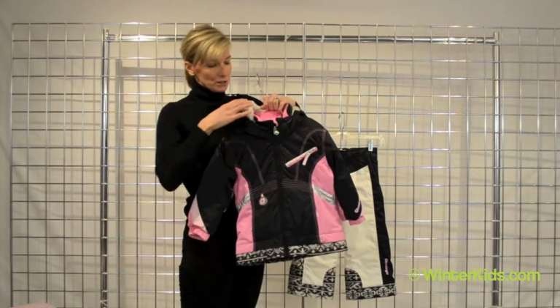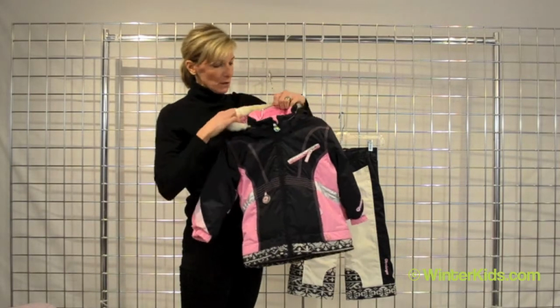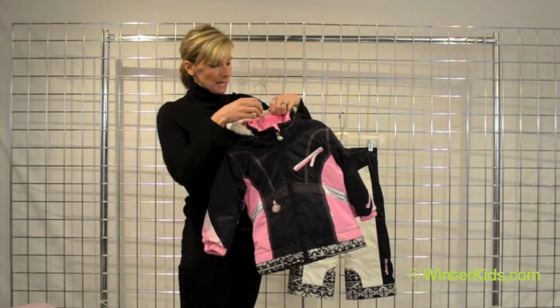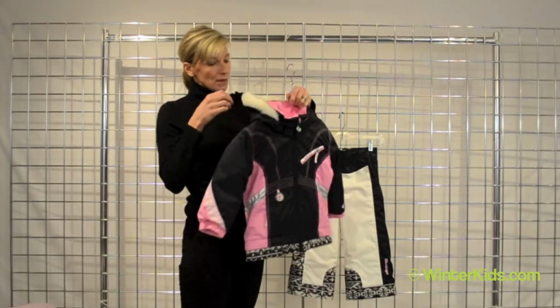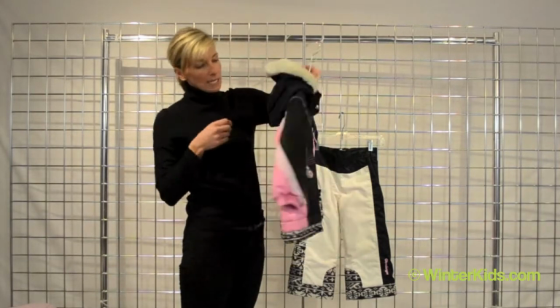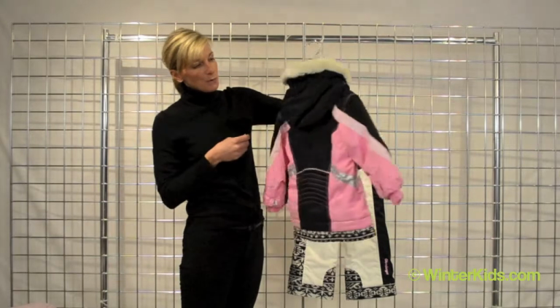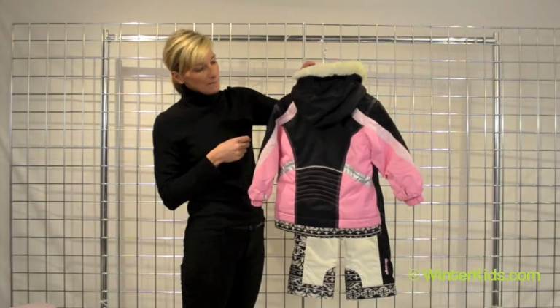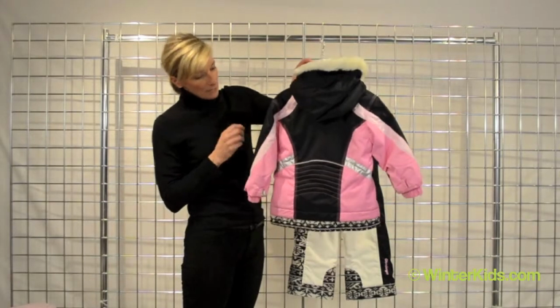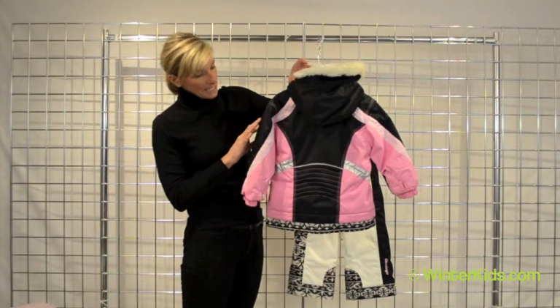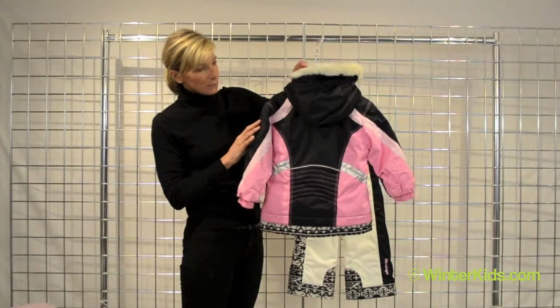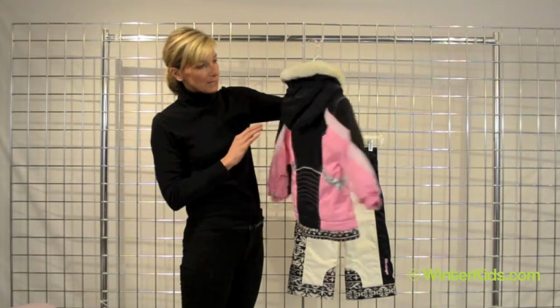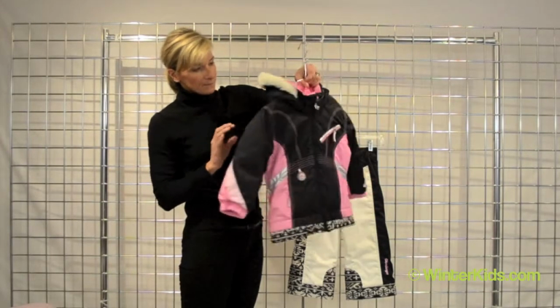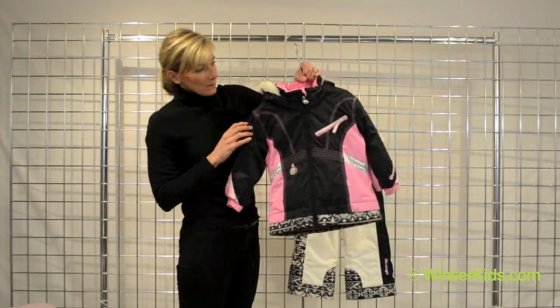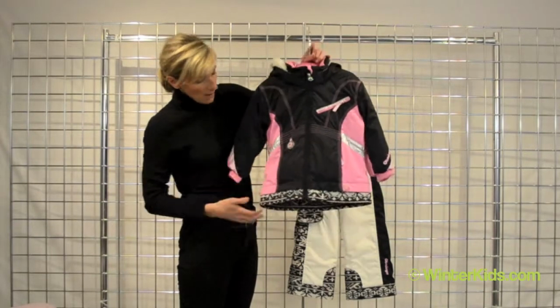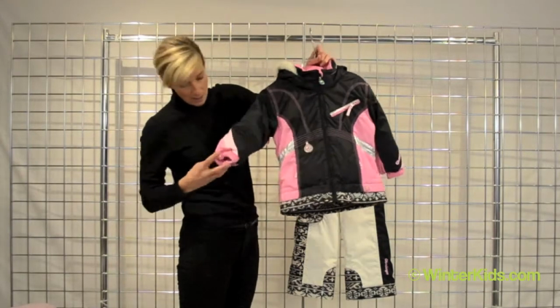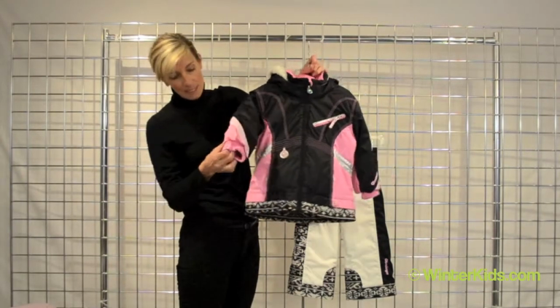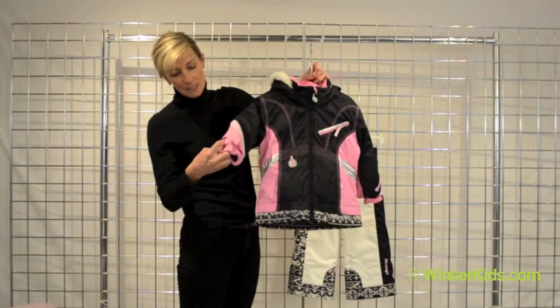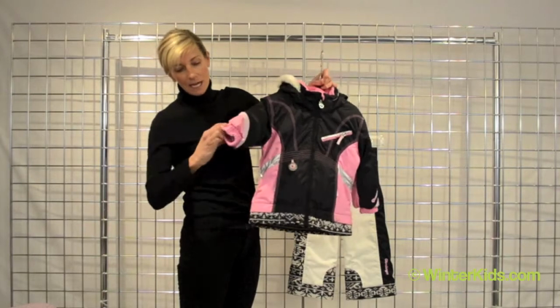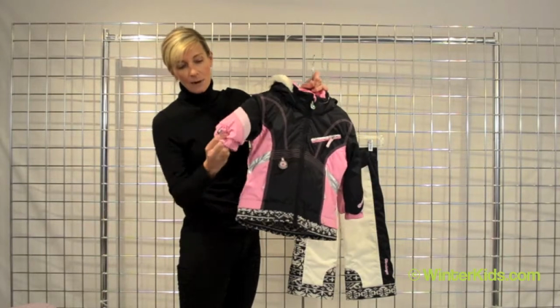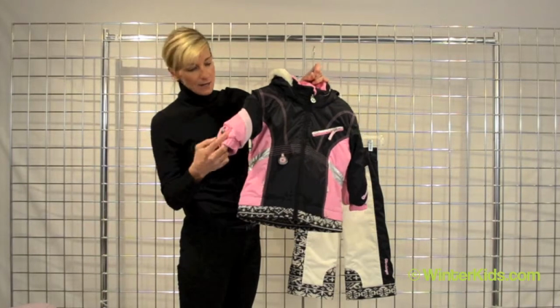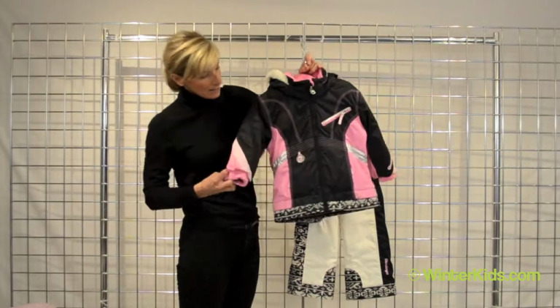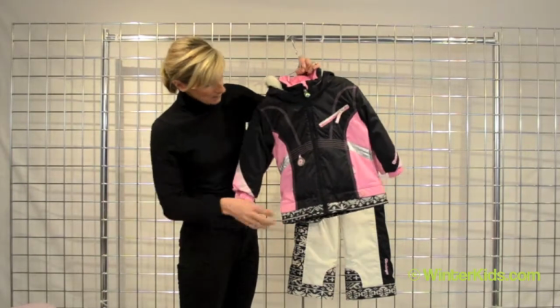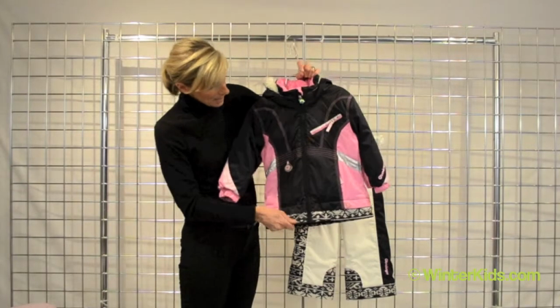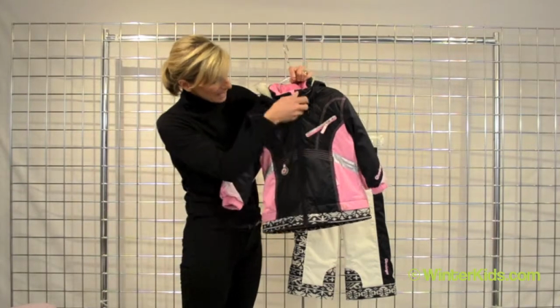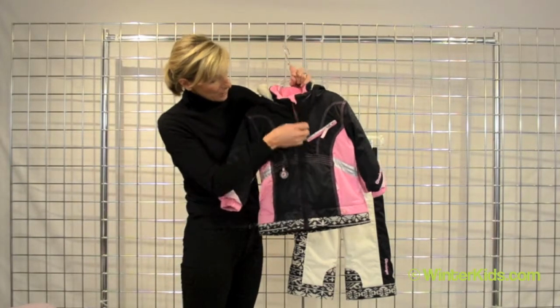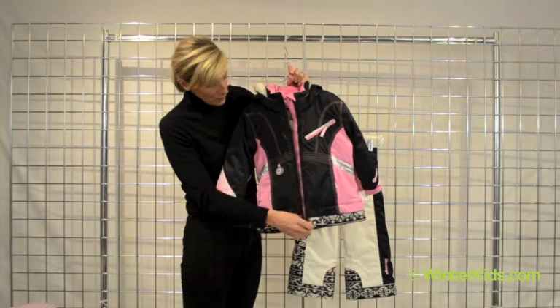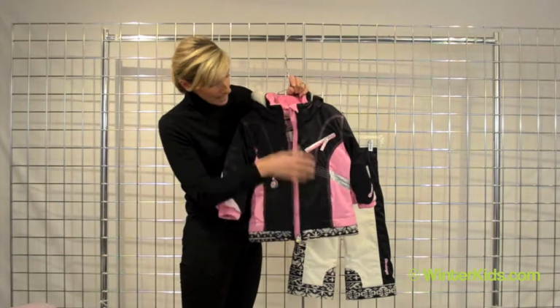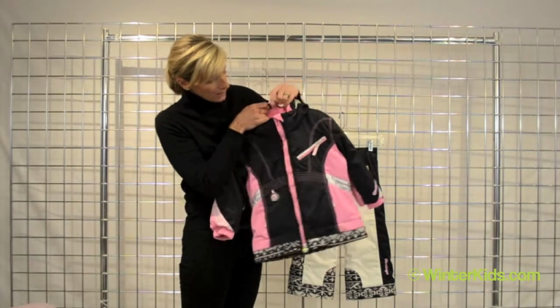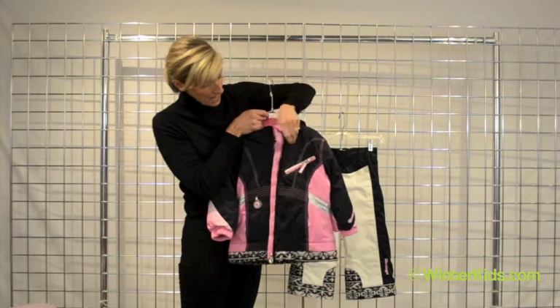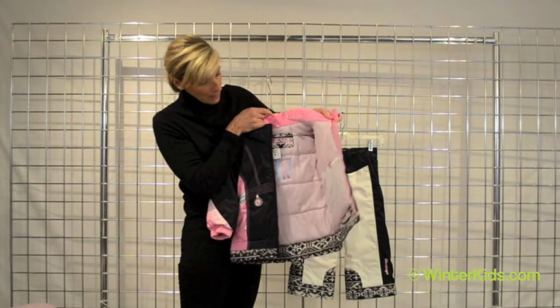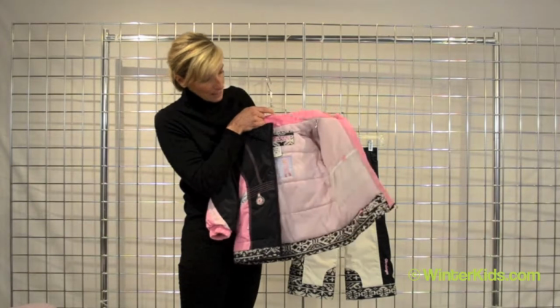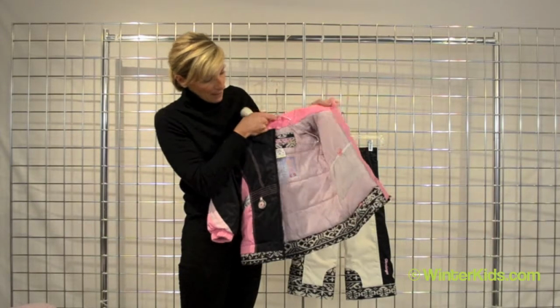So she's always cozy. The hood is removable for easy care and washing. We've got mitten clips that tuck in right here on both sides. If you look on the interior of the jacket, you've got a great little pocket.